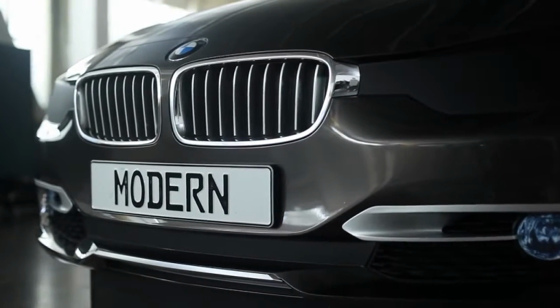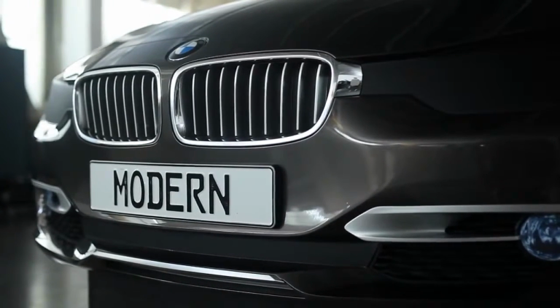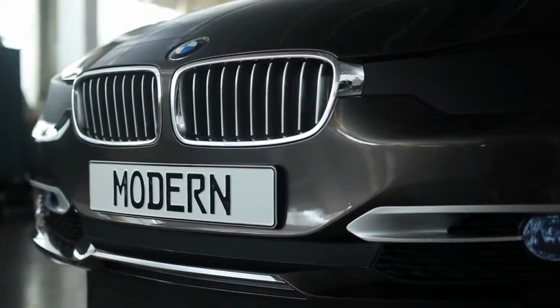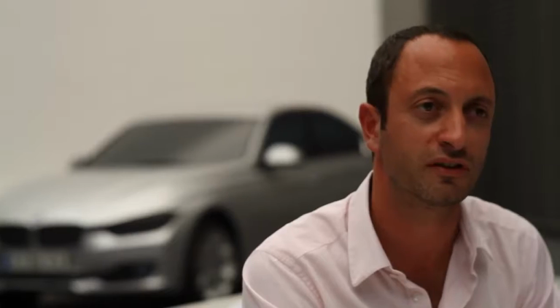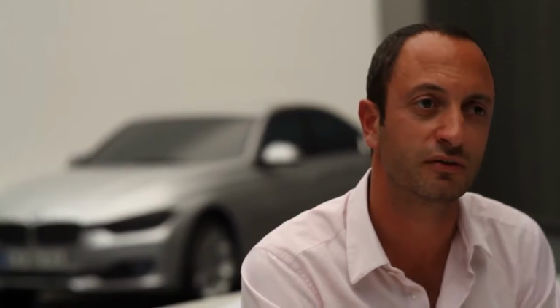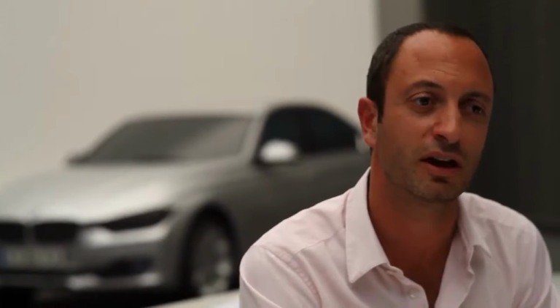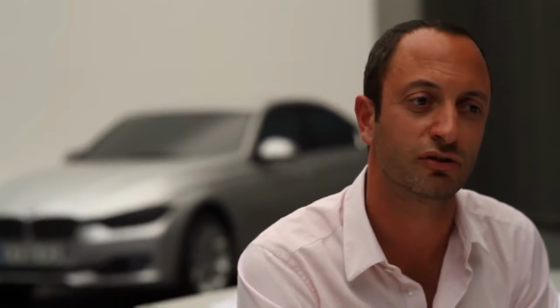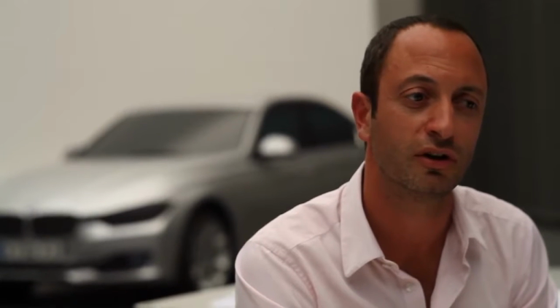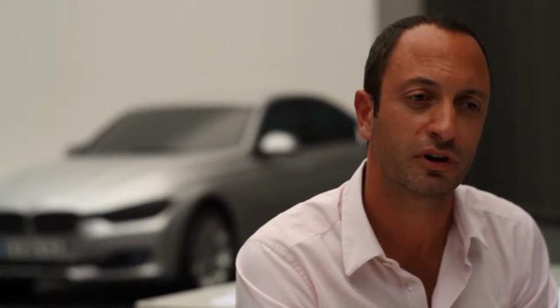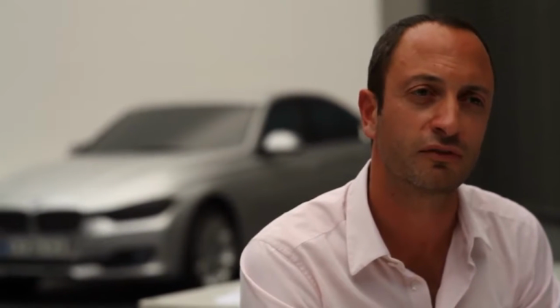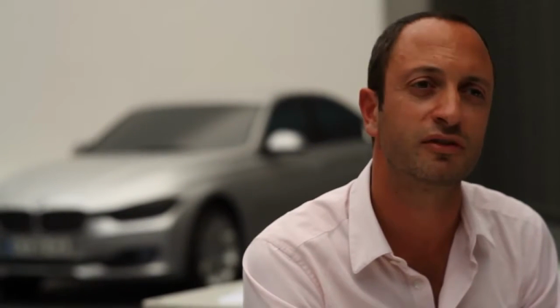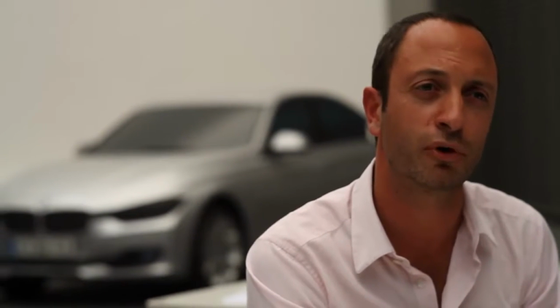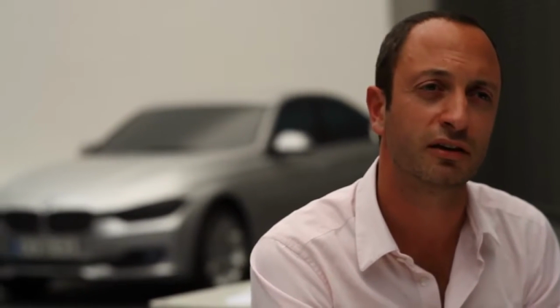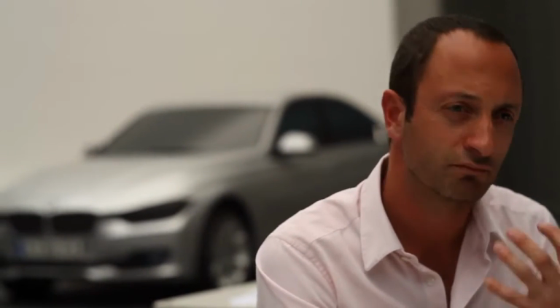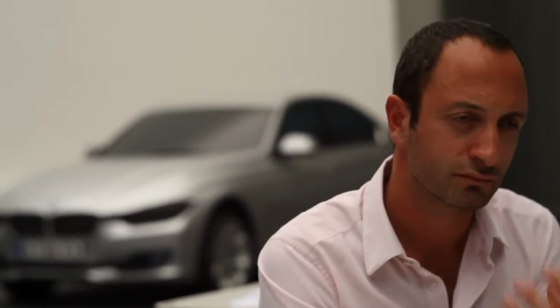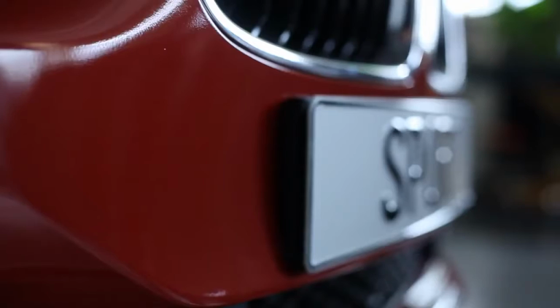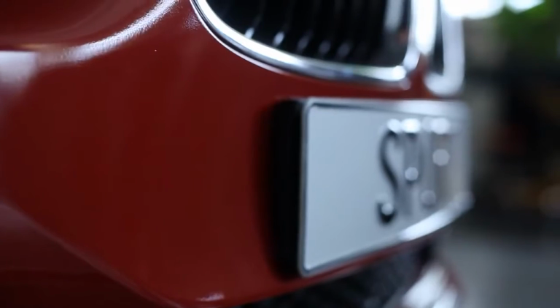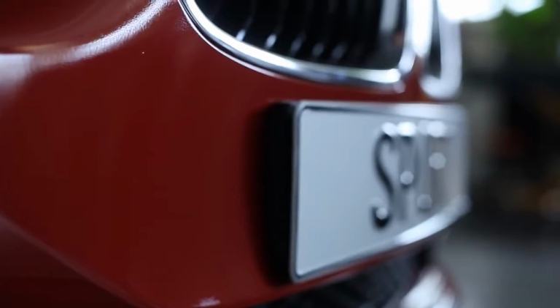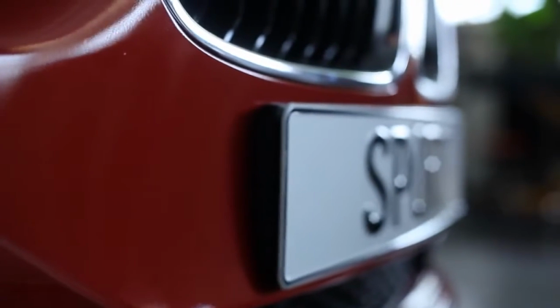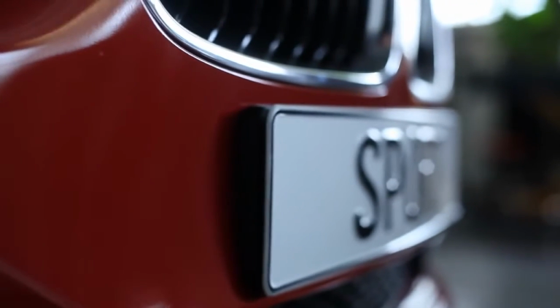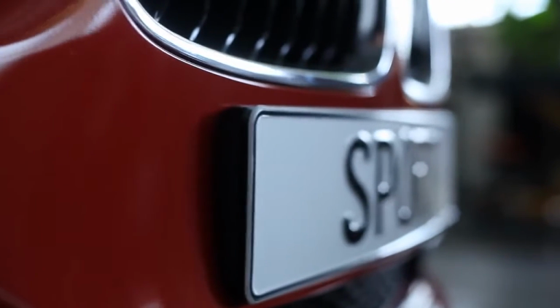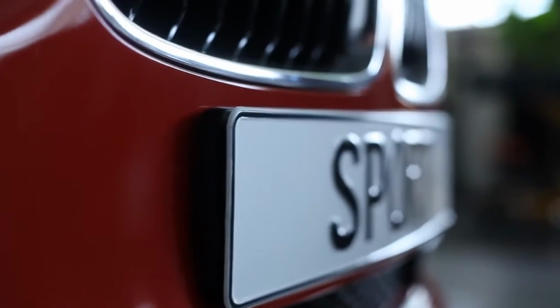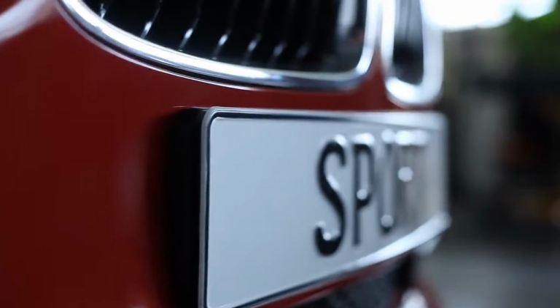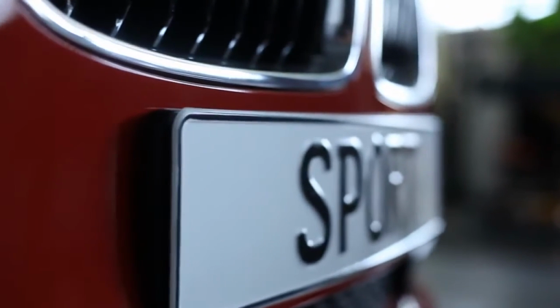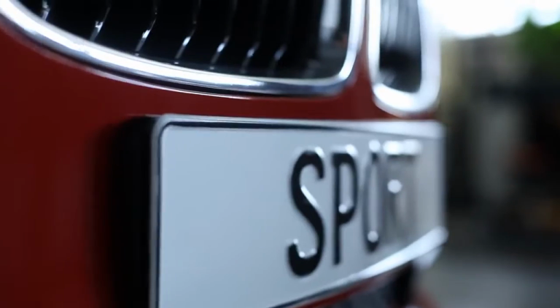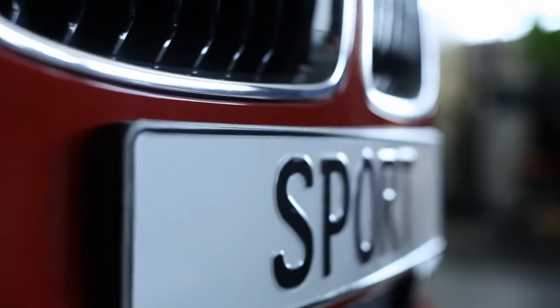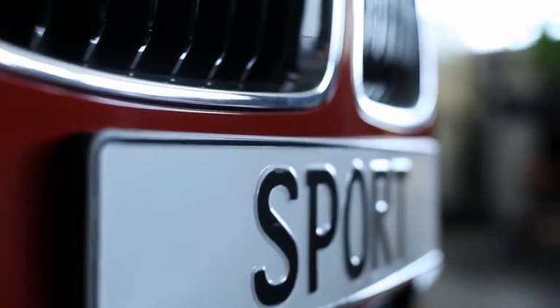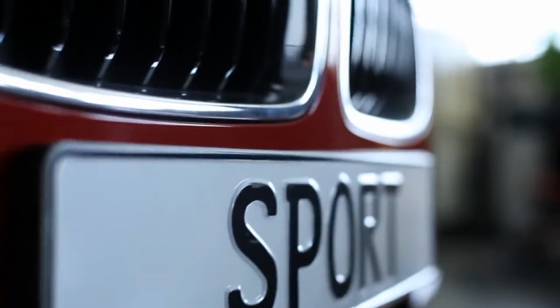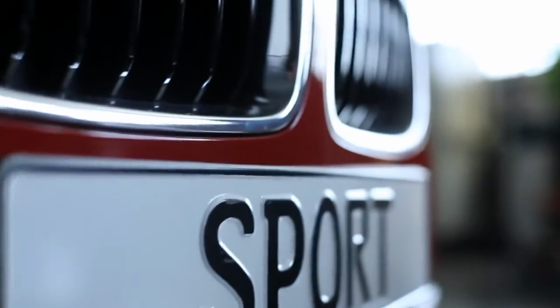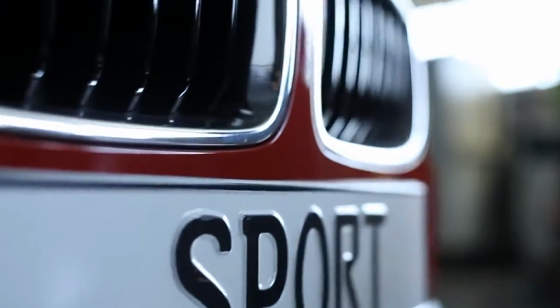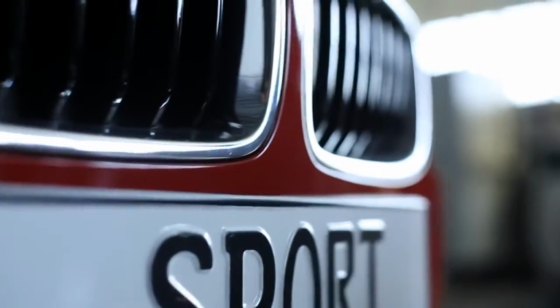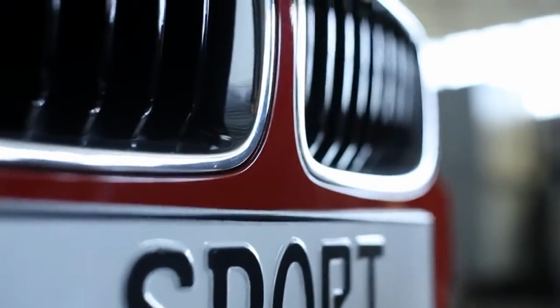In the case of the 3 Series, we managed to really get a very sporty character to the fascia, to the front, to the face of what the 3 Series is.